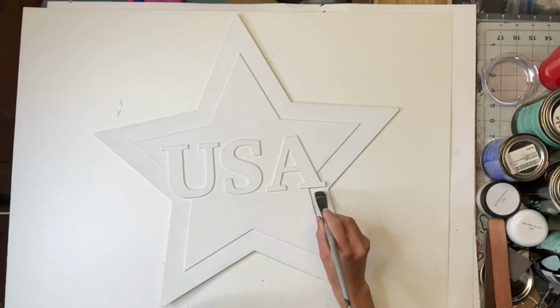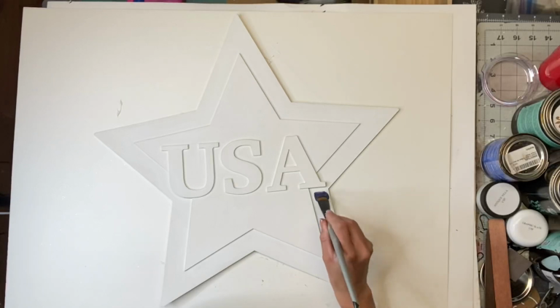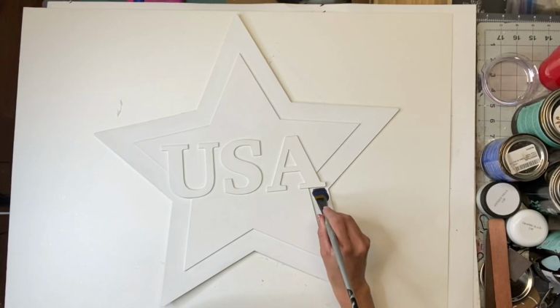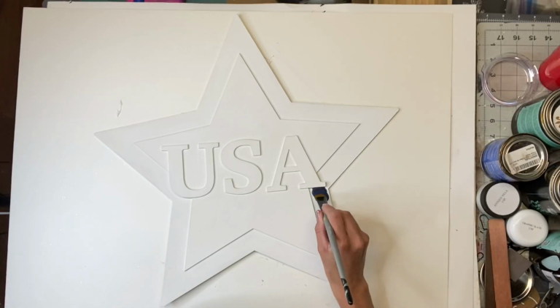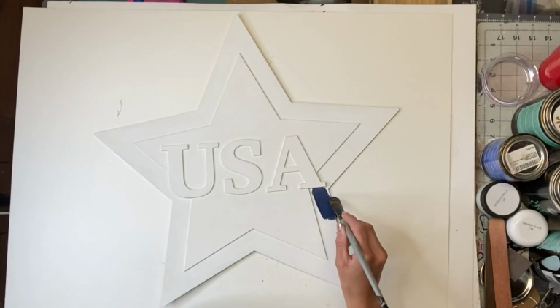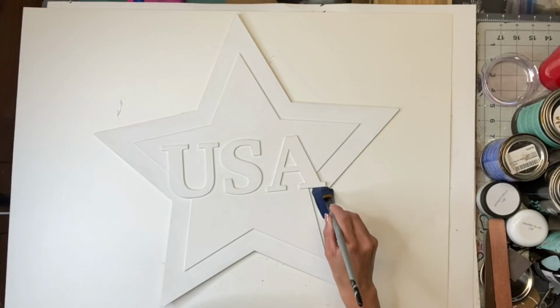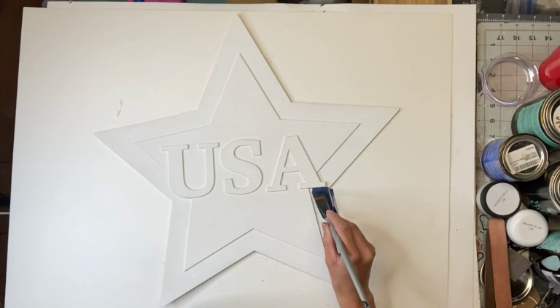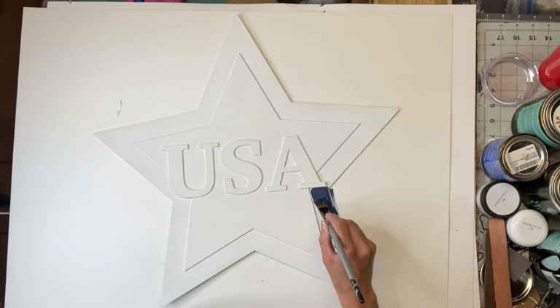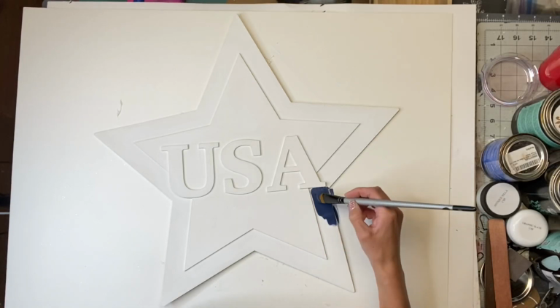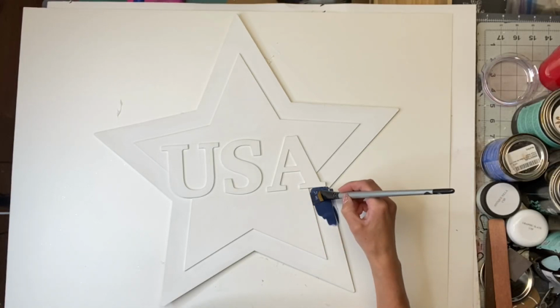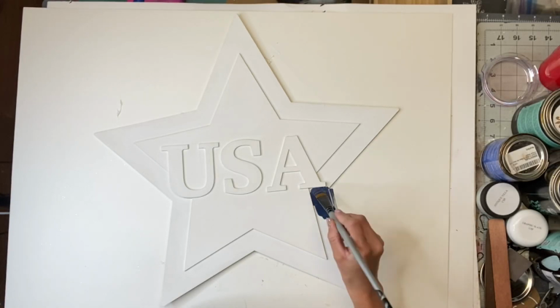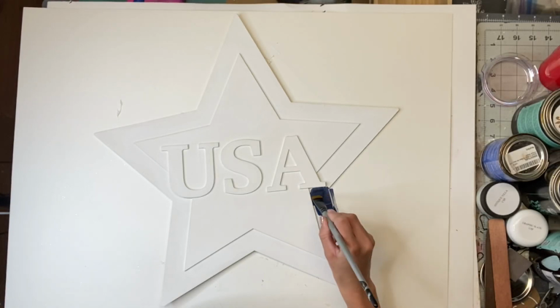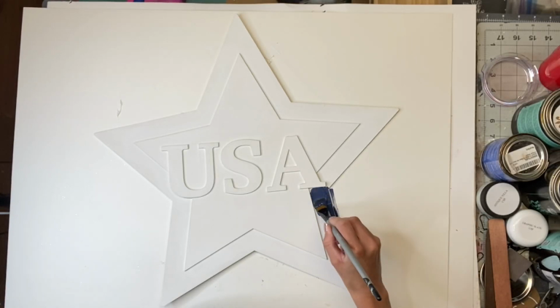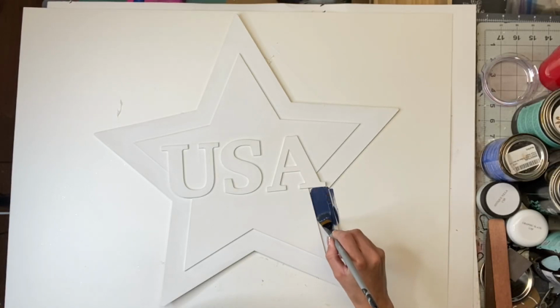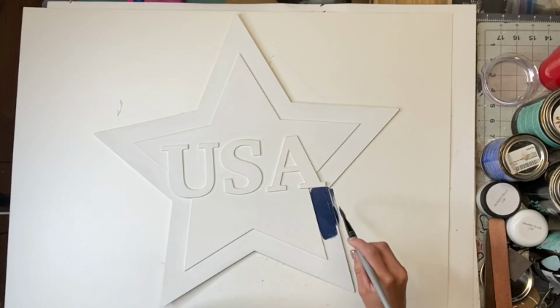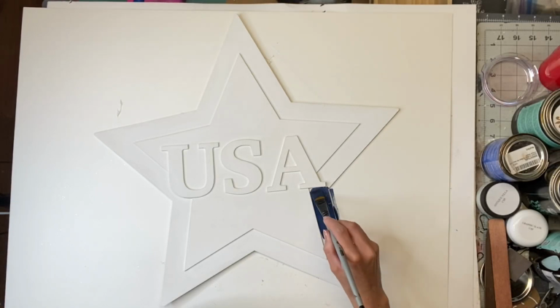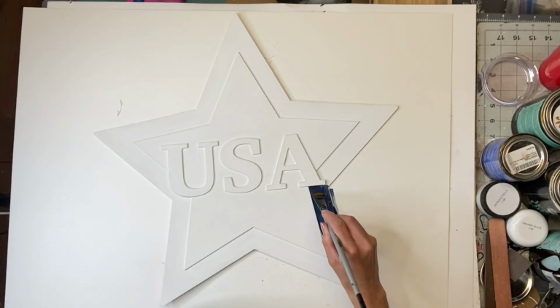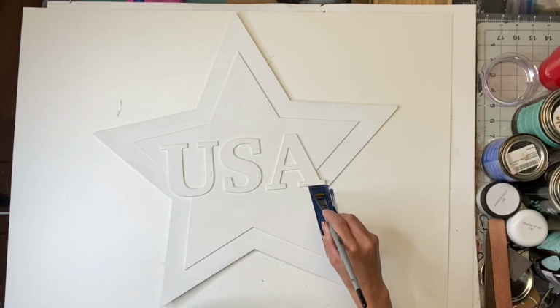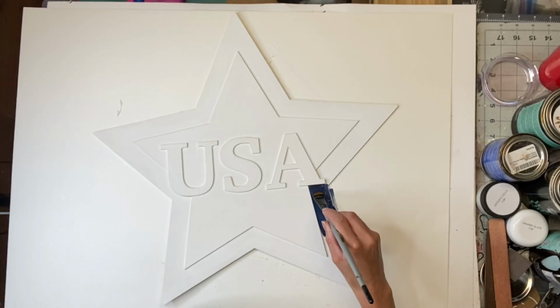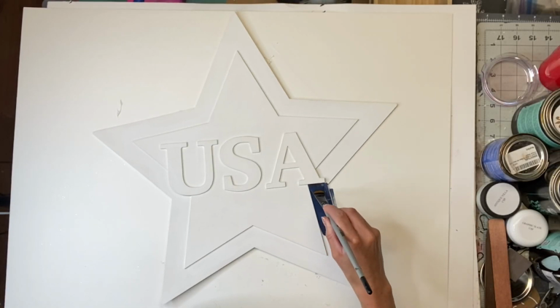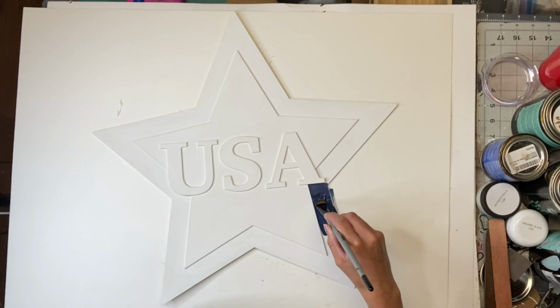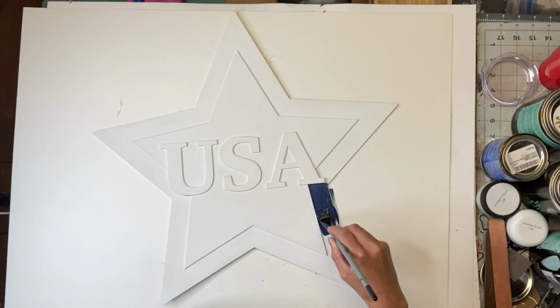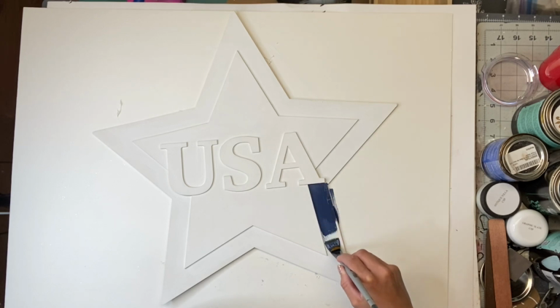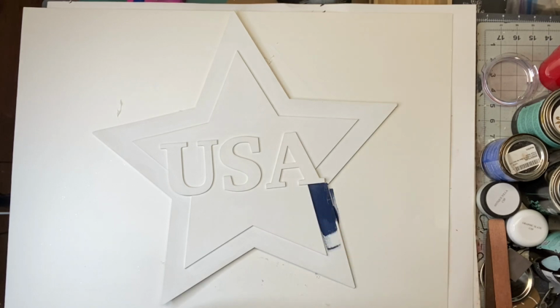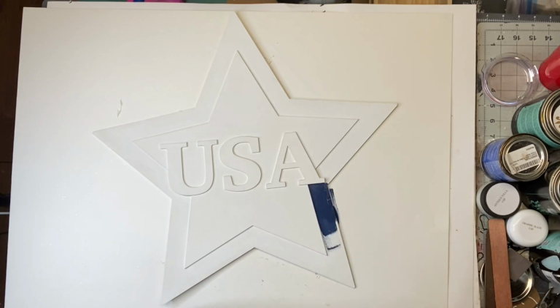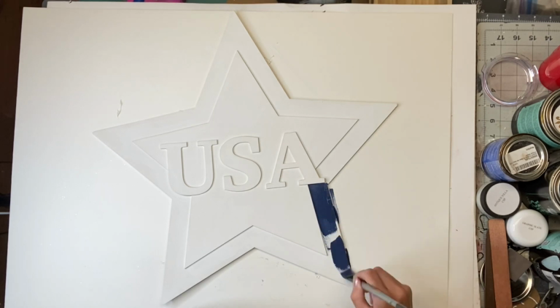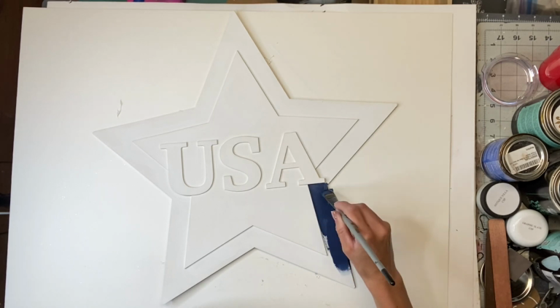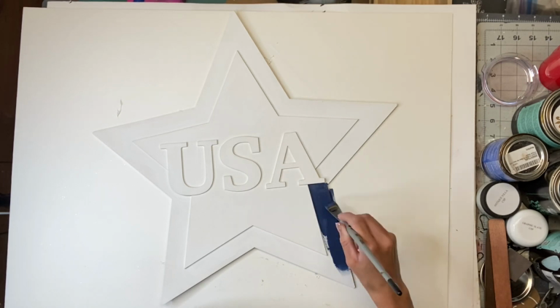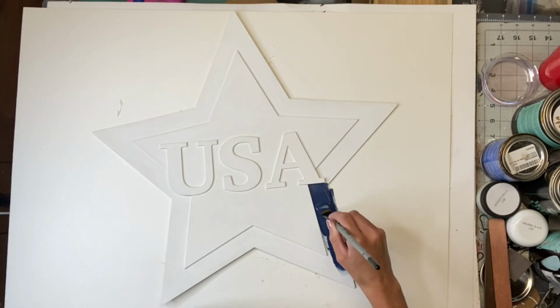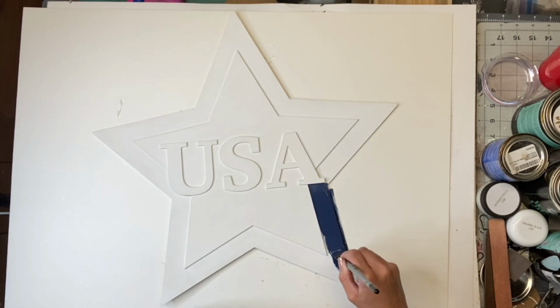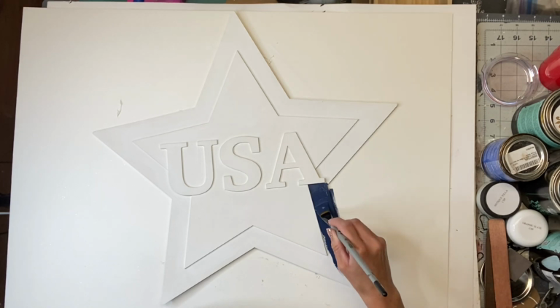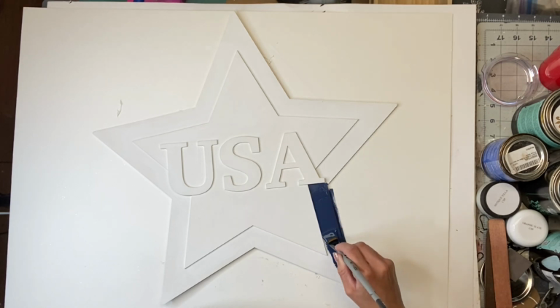Once dry, I took my Wise Owl Anchor and a small art brush, and I just went around the outer edge of the star.